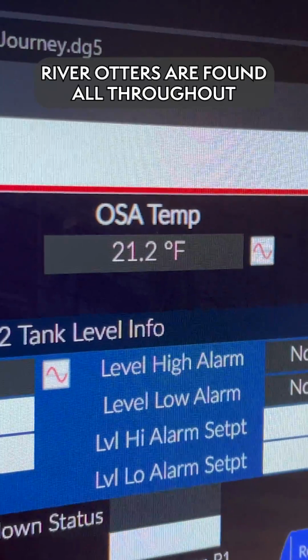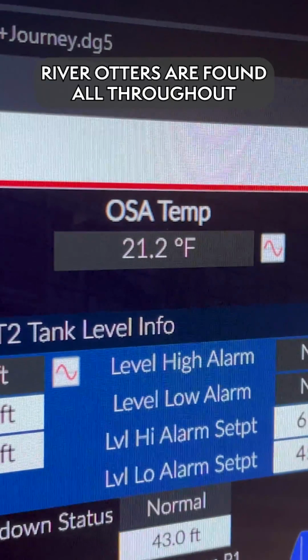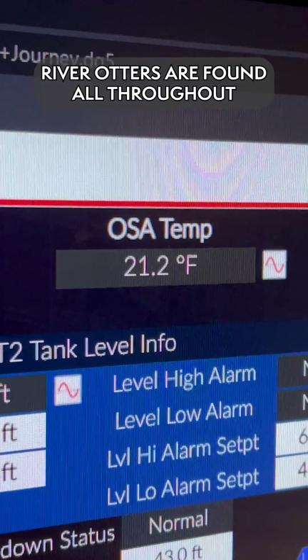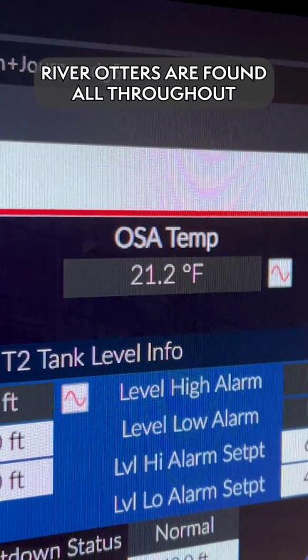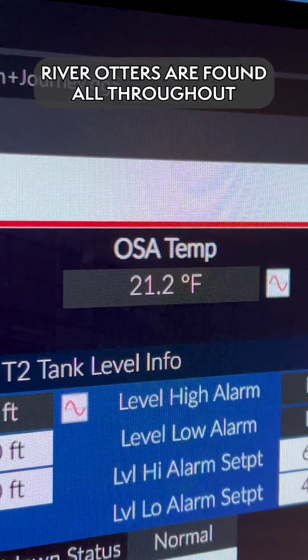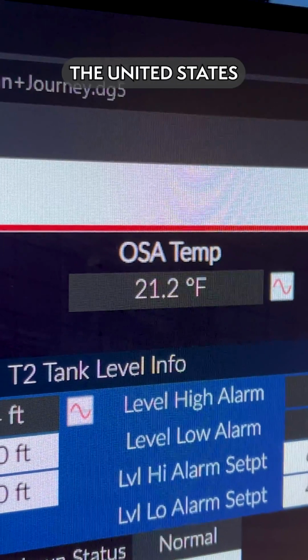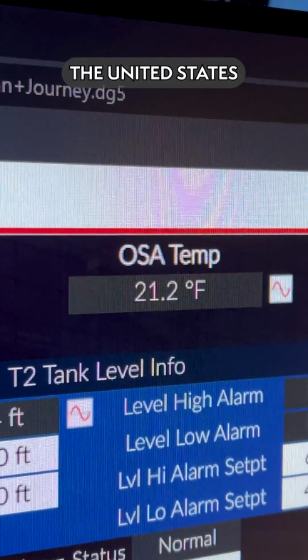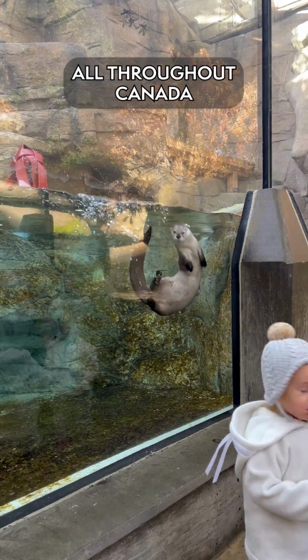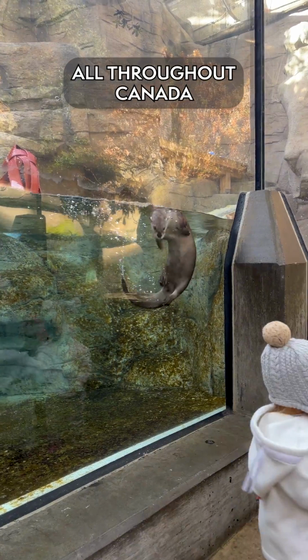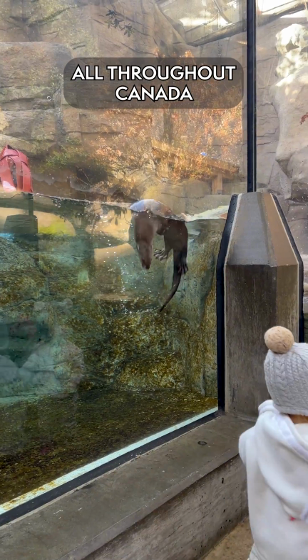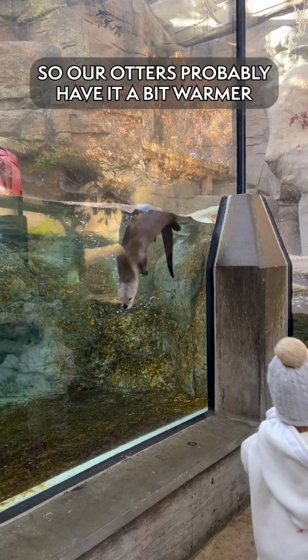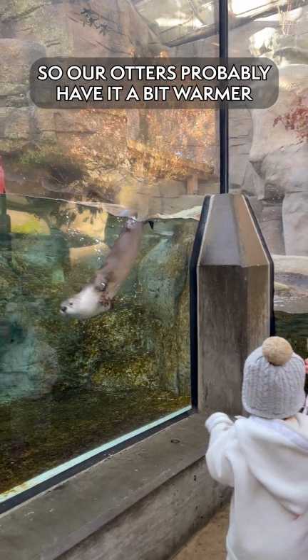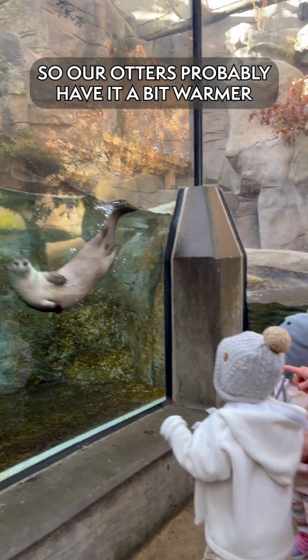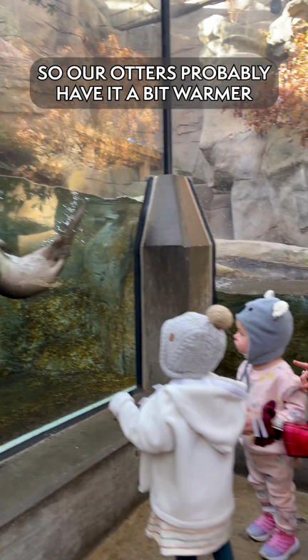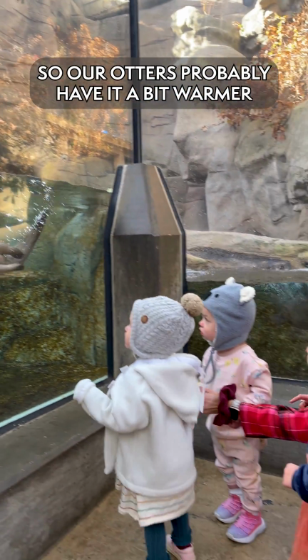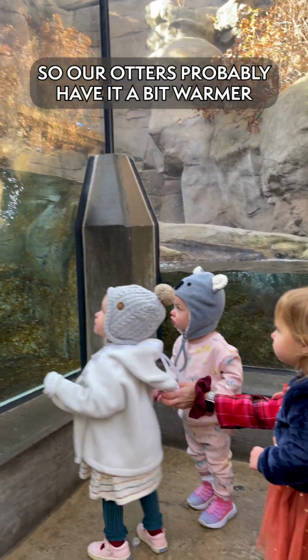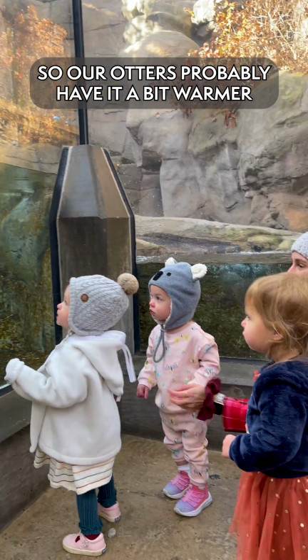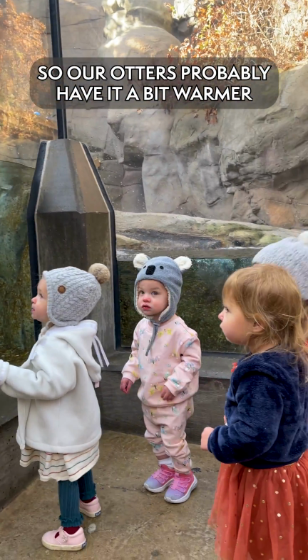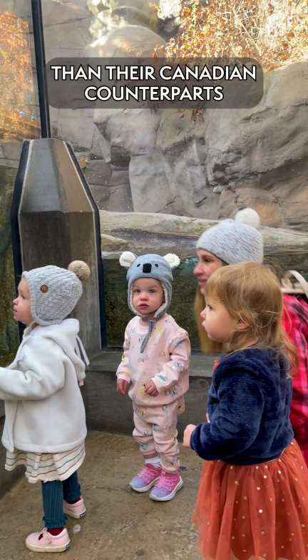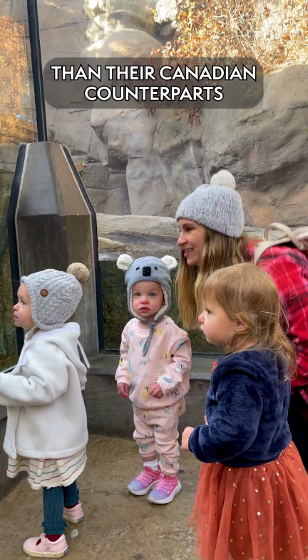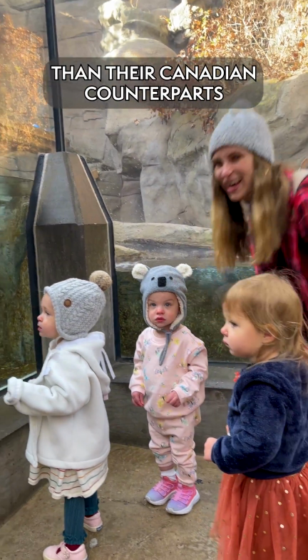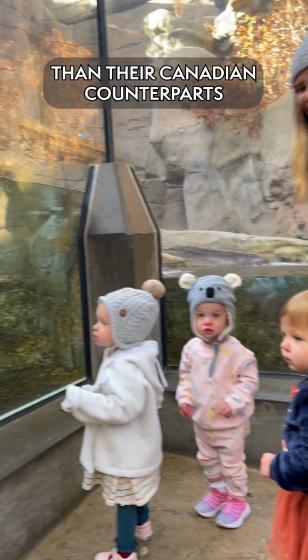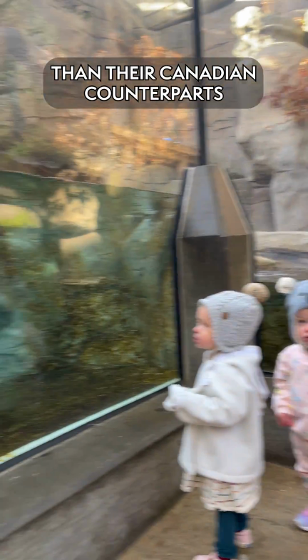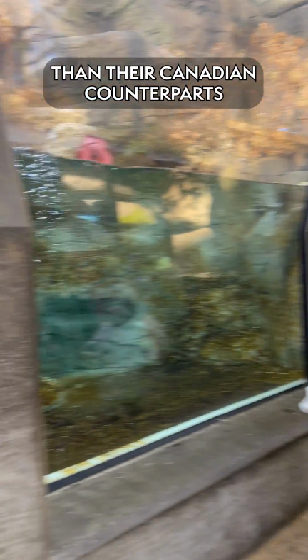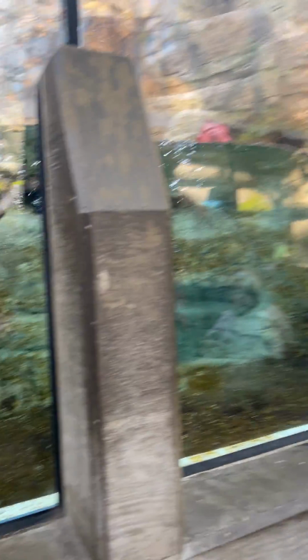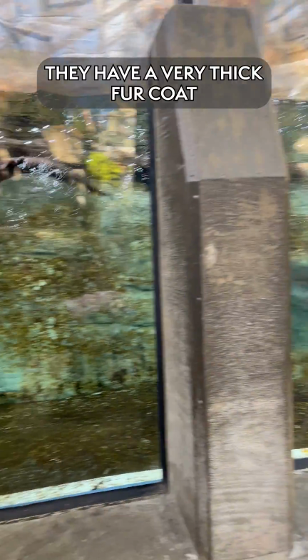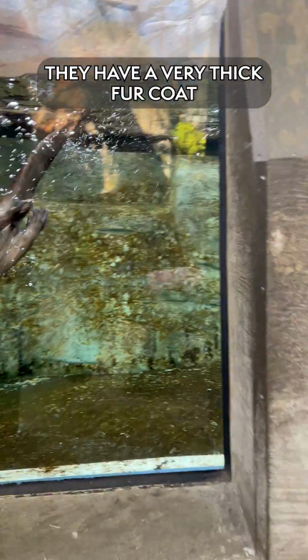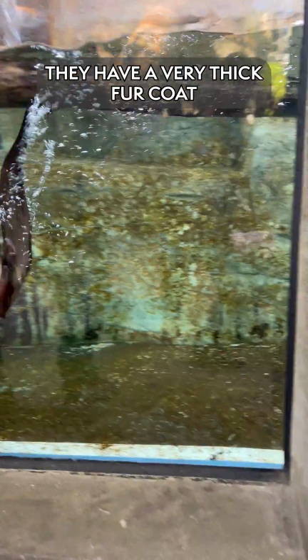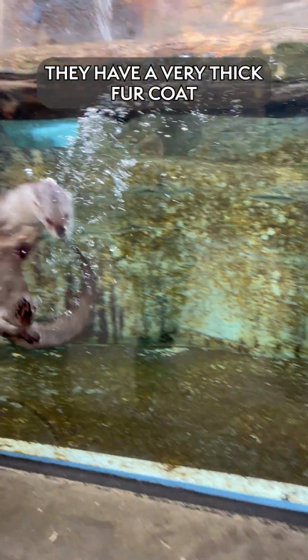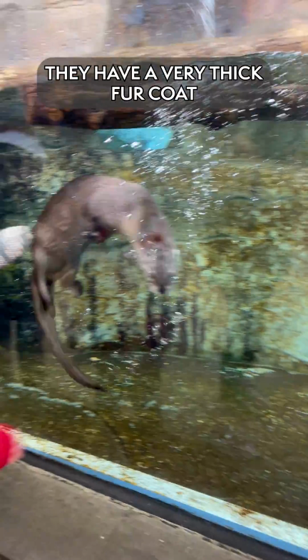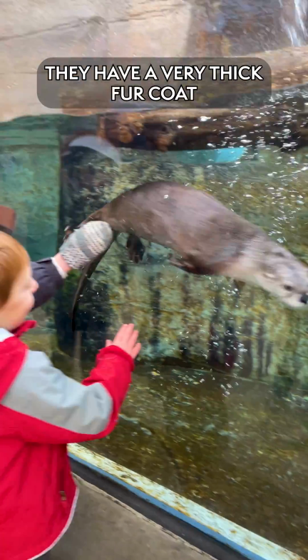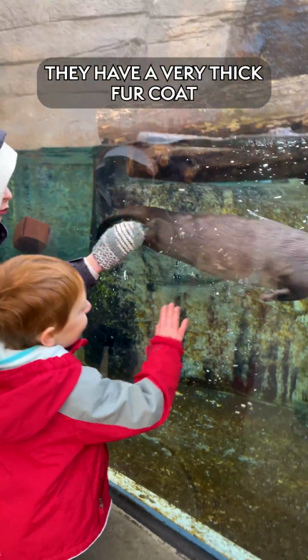River otters are found all throughout North America, all throughout Canada, so our otters probably actually have it a little bit warmer than their Canadian counterparts.